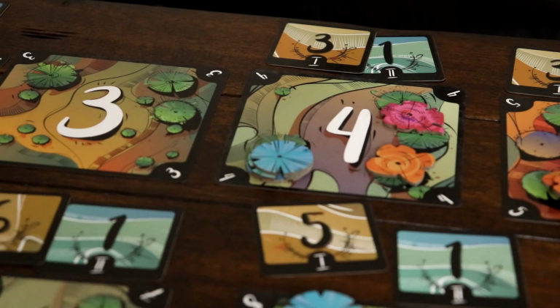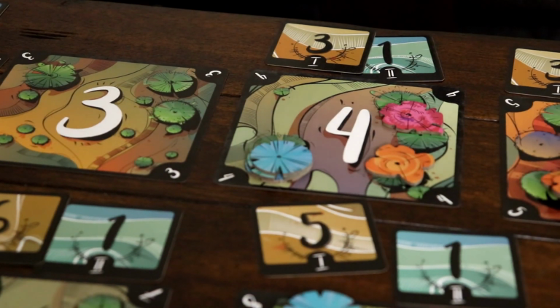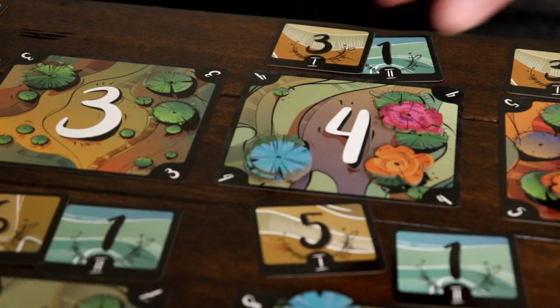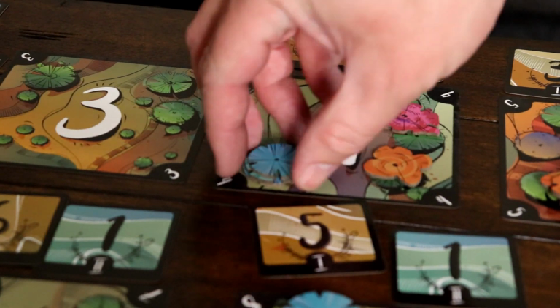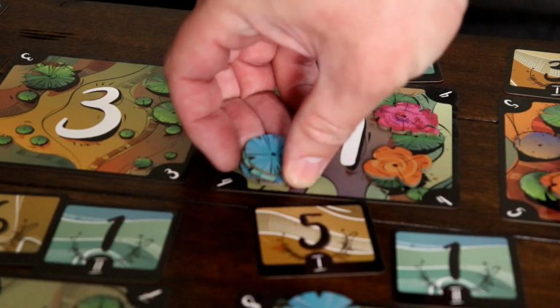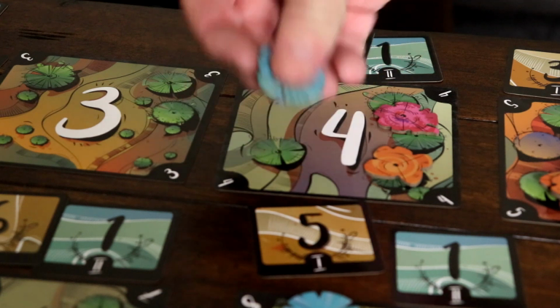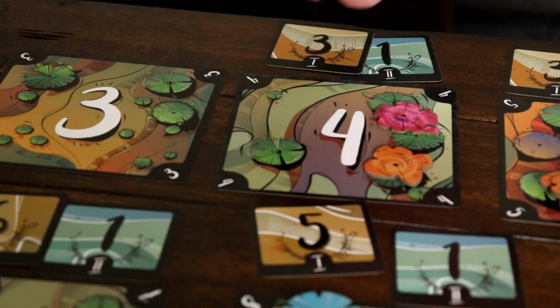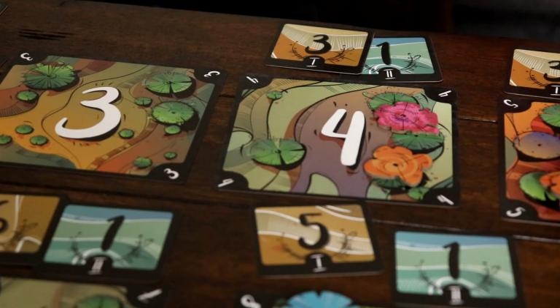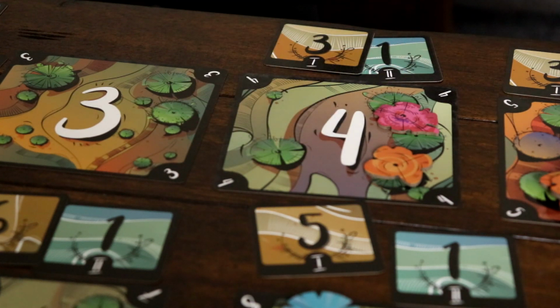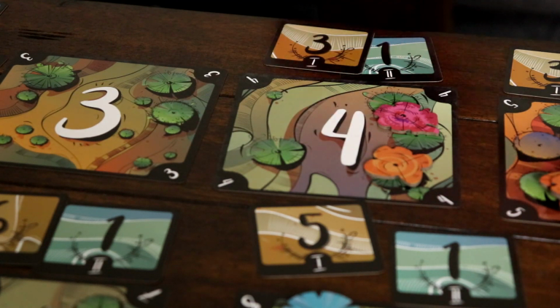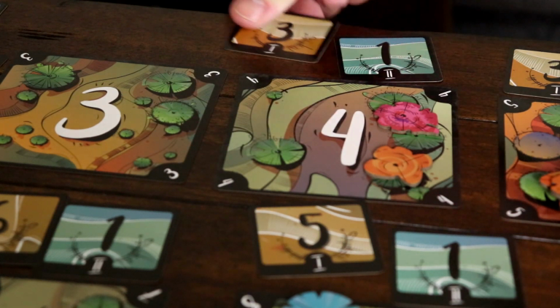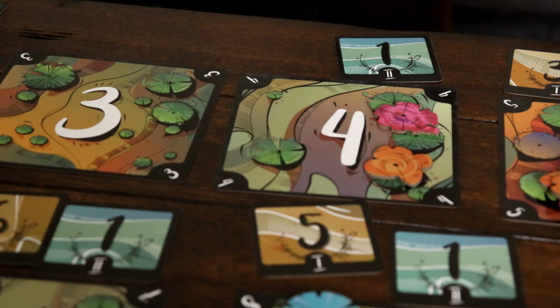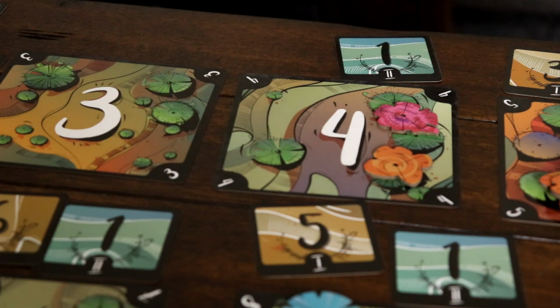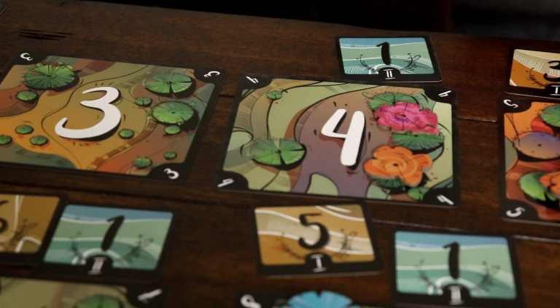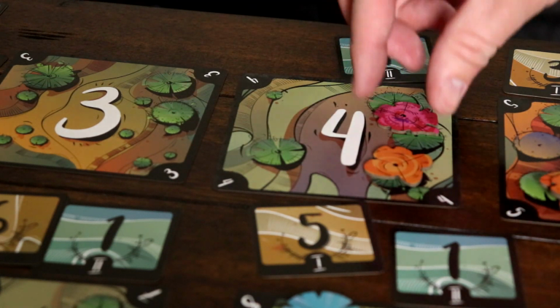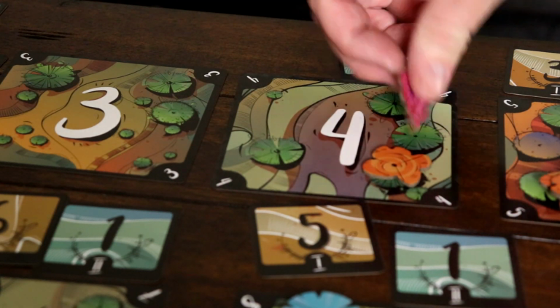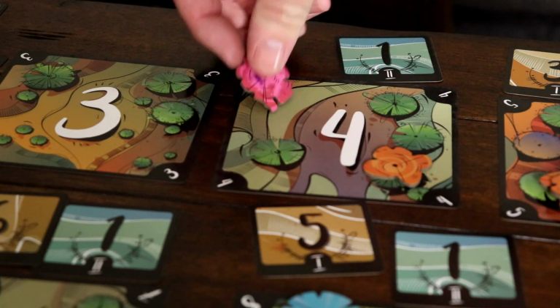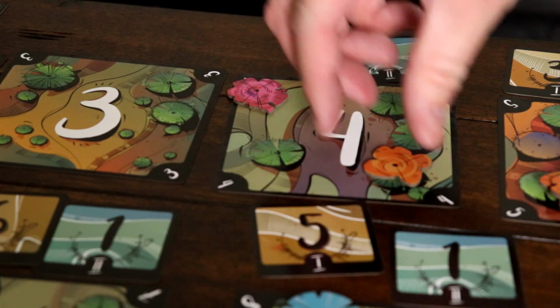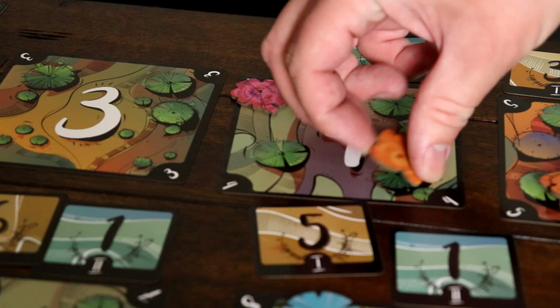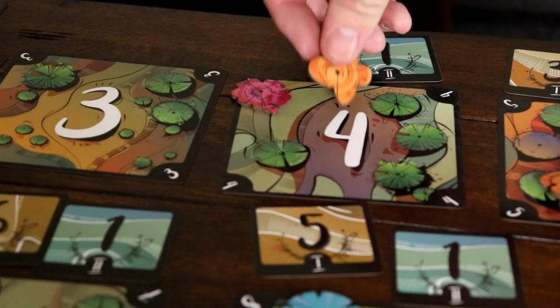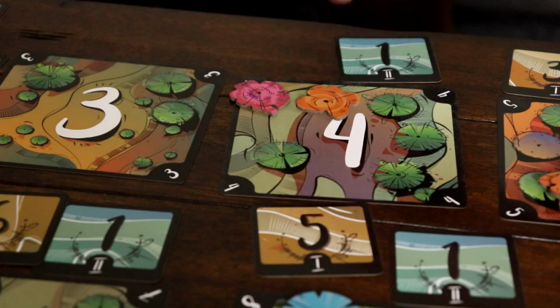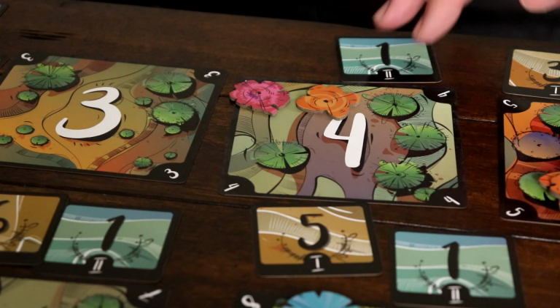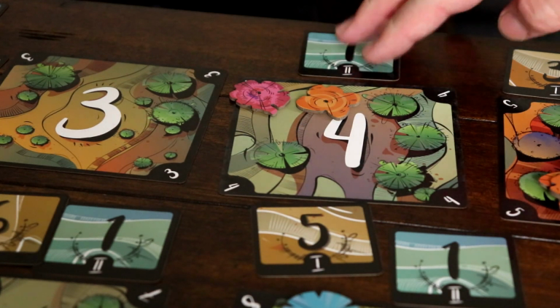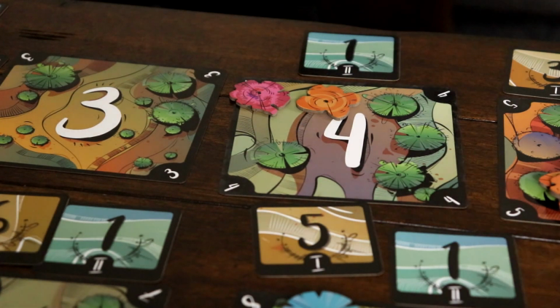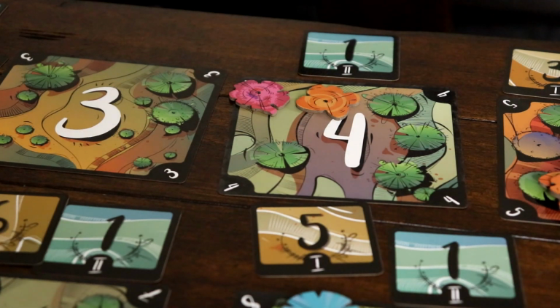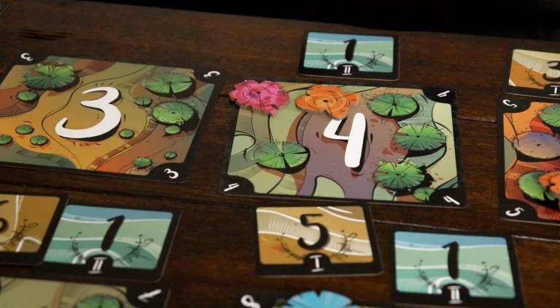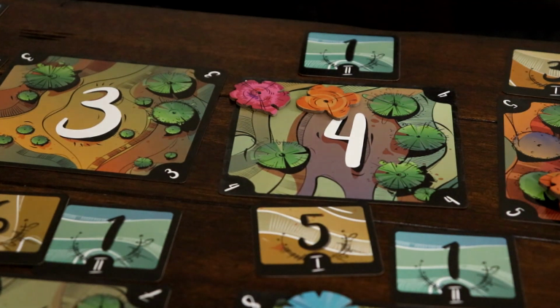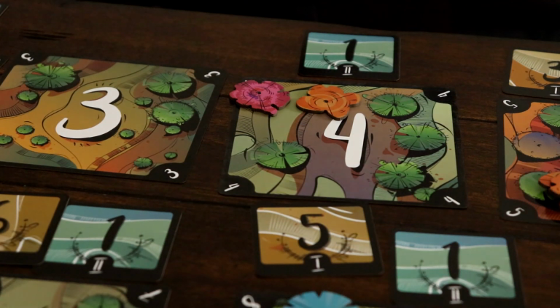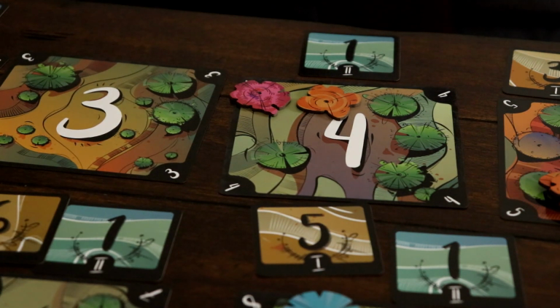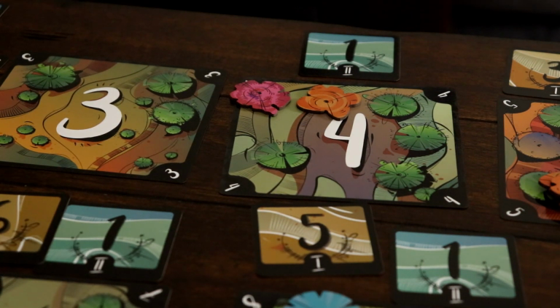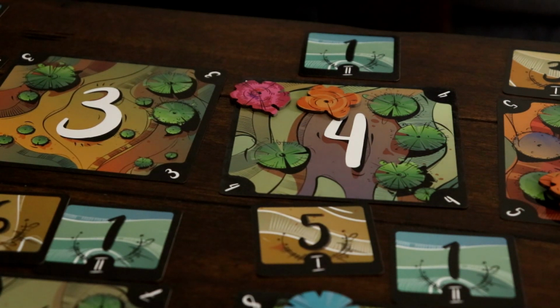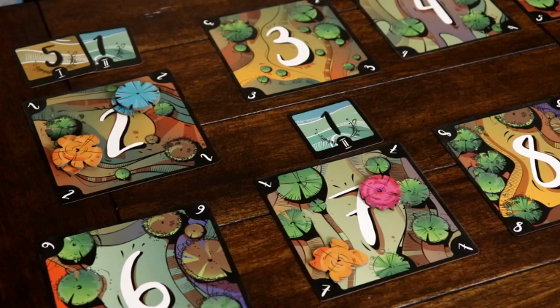In the event that there is no tie for first place in a forest, you may then evaluate for a second place. If there's a tie for second place, remove all non-tied tree tokens and do not award the second place token yet.